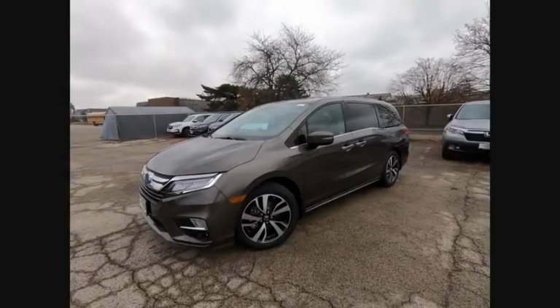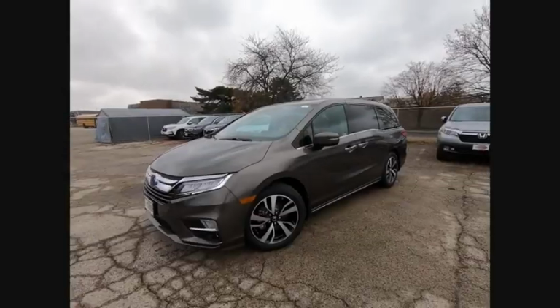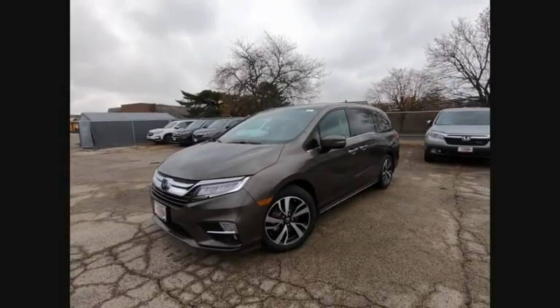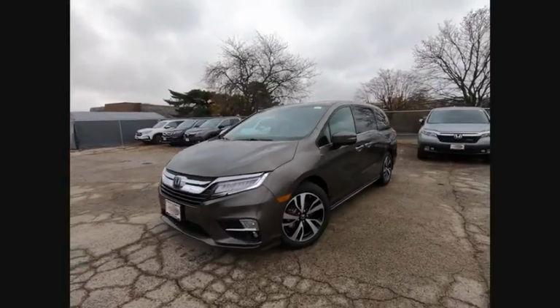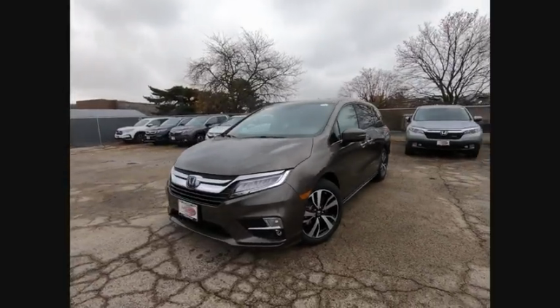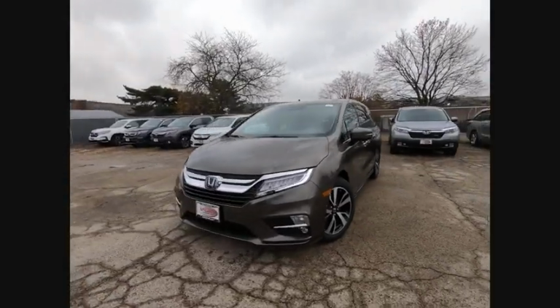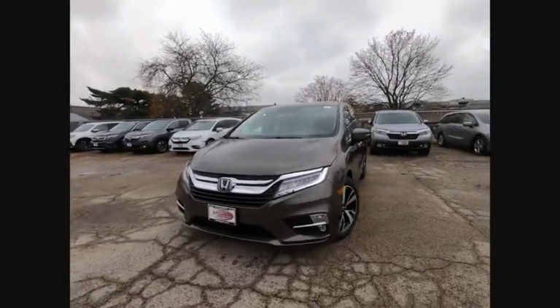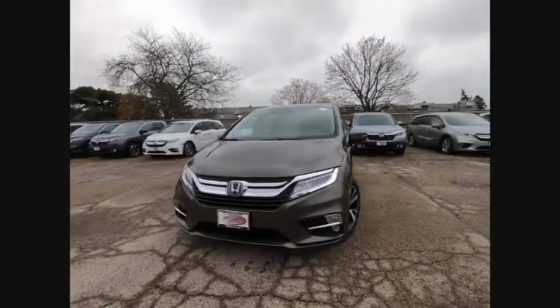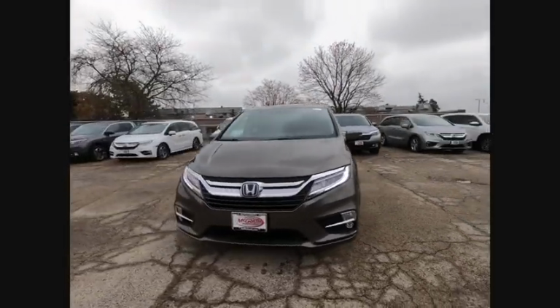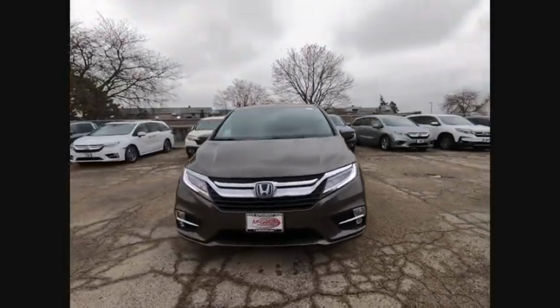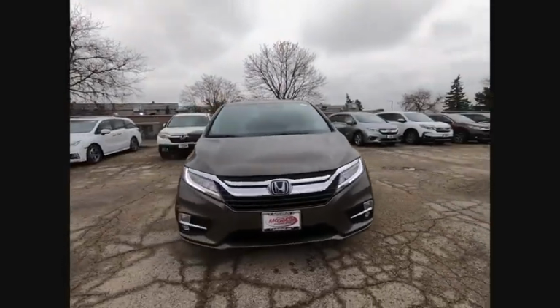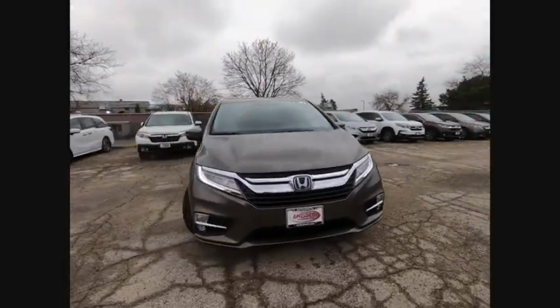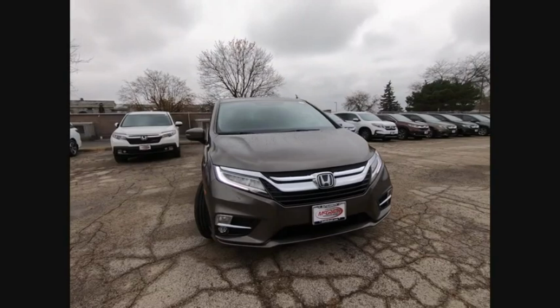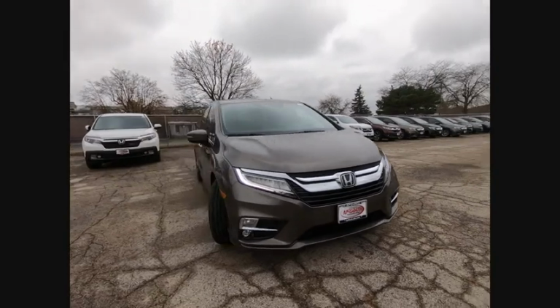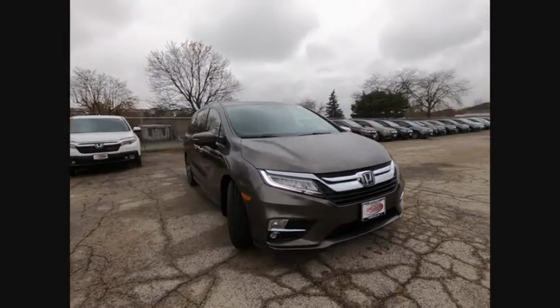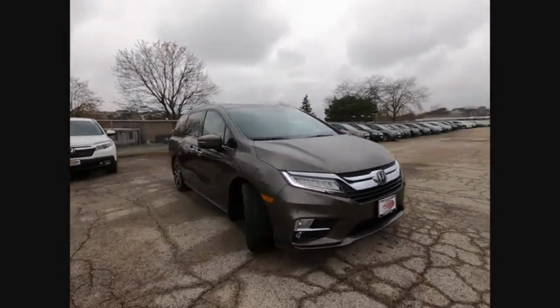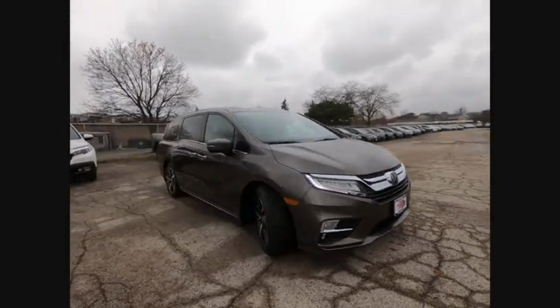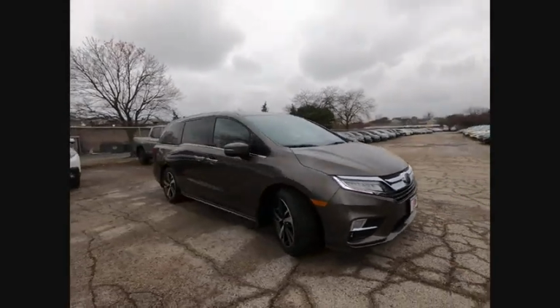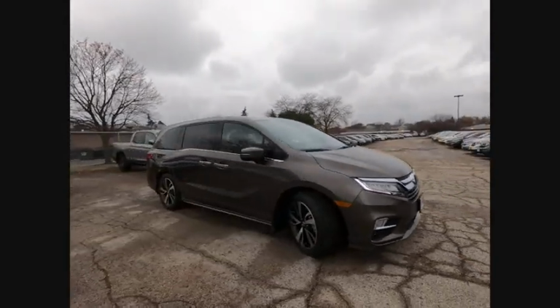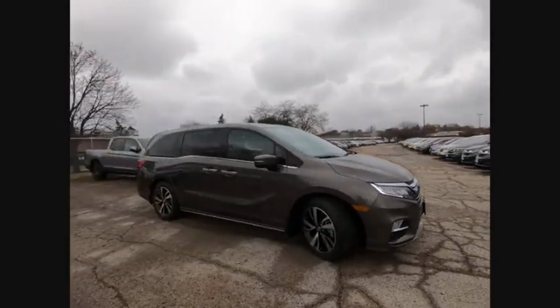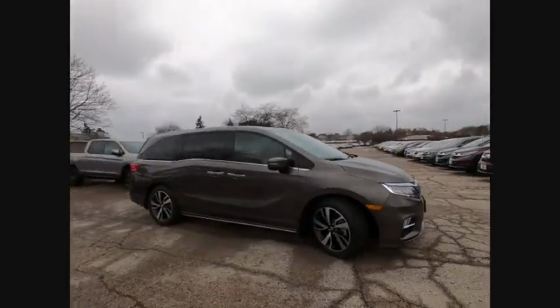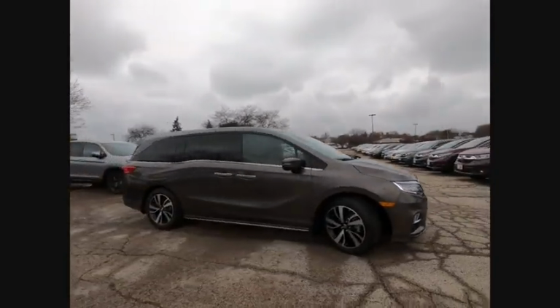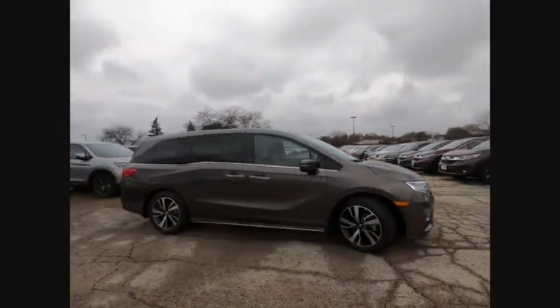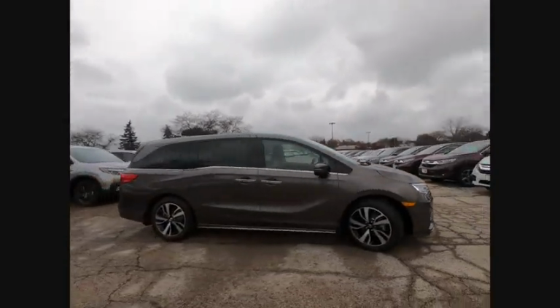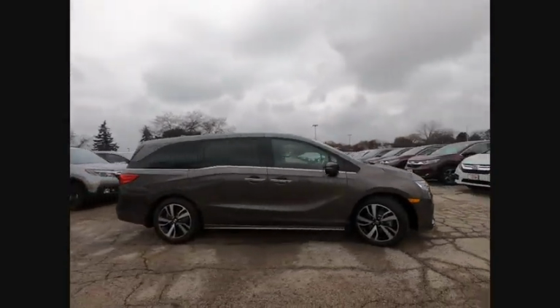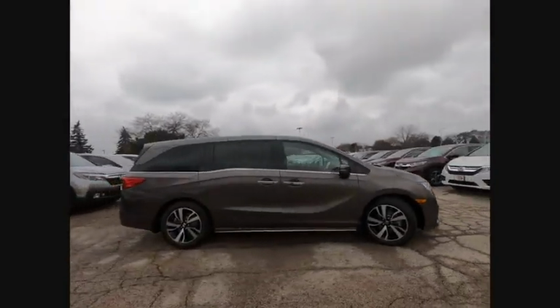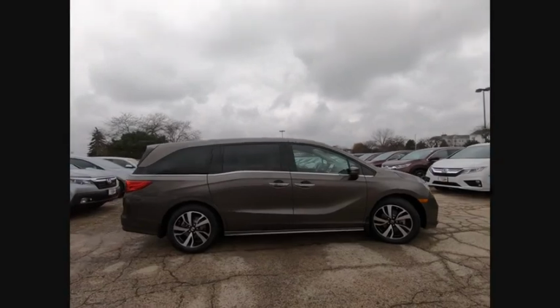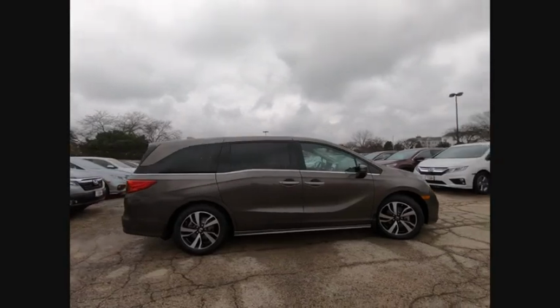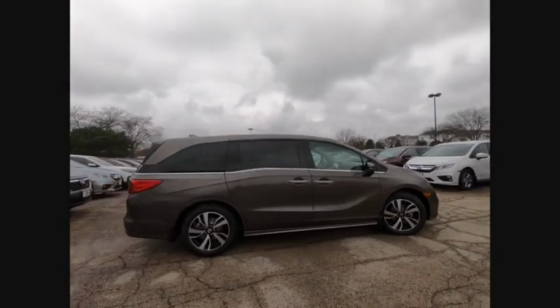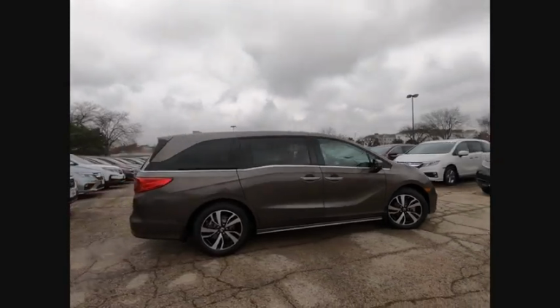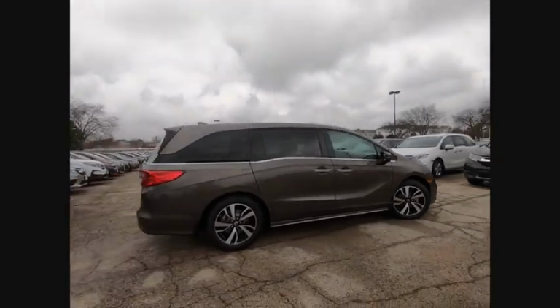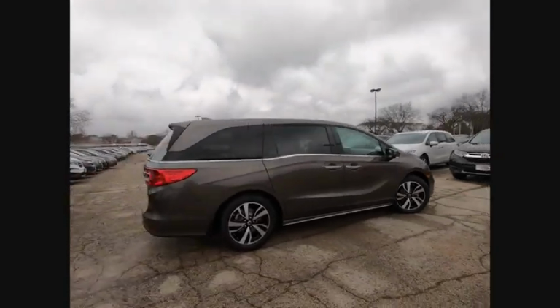Take a ride in the 2020 Odyssey. The Honda Odyssey is a showcase of distinguished style, captivating technology, and advanced safety features. A must for all families.